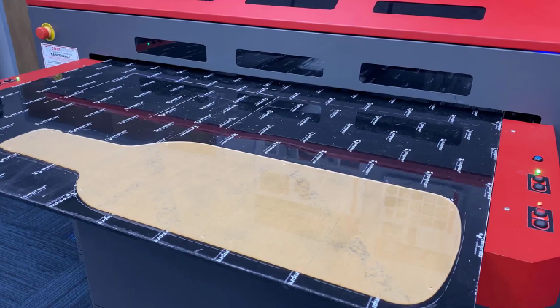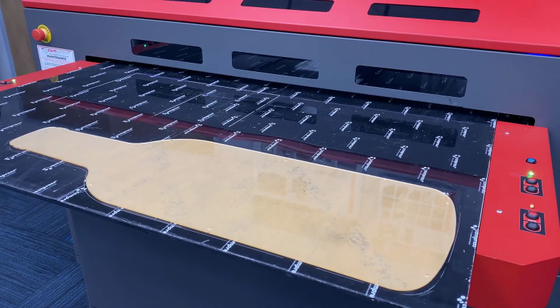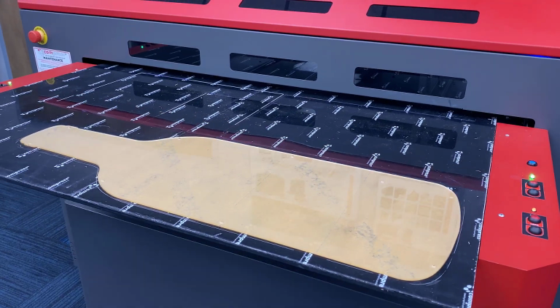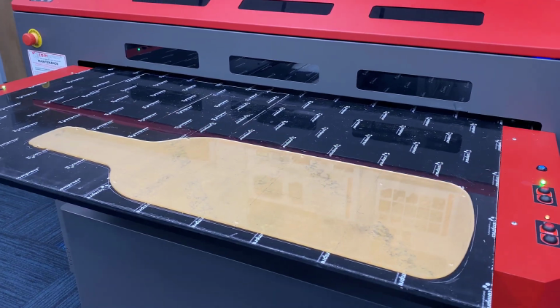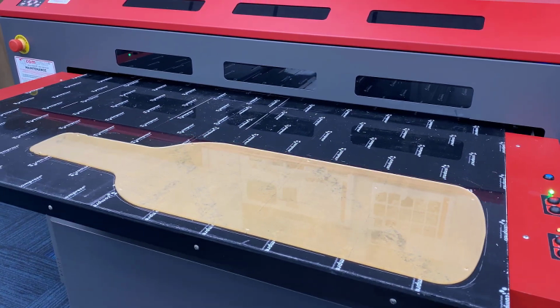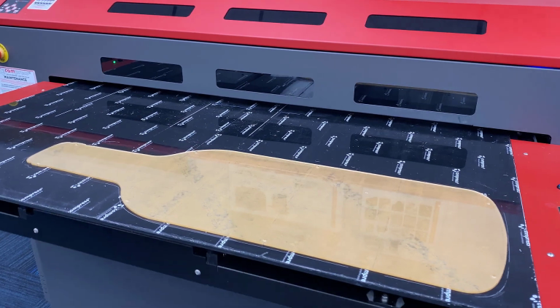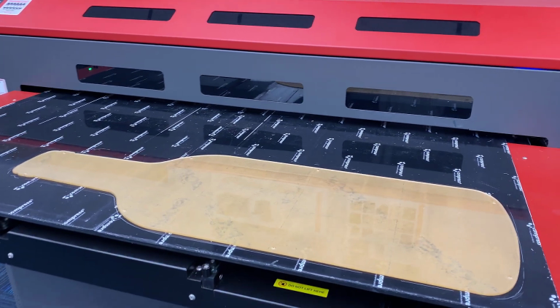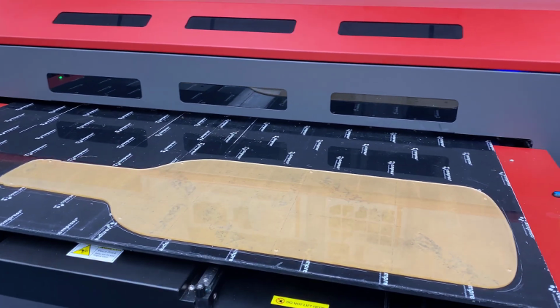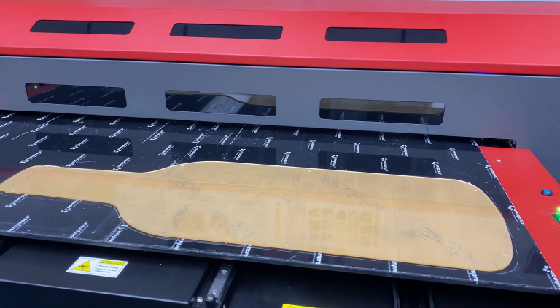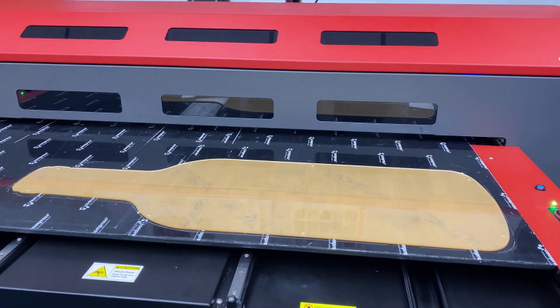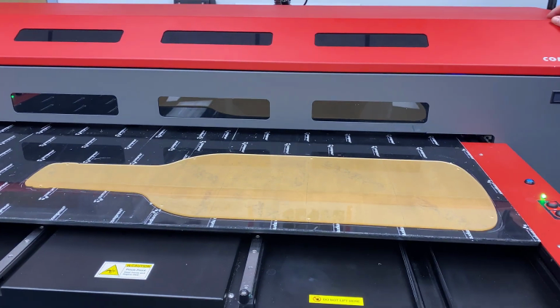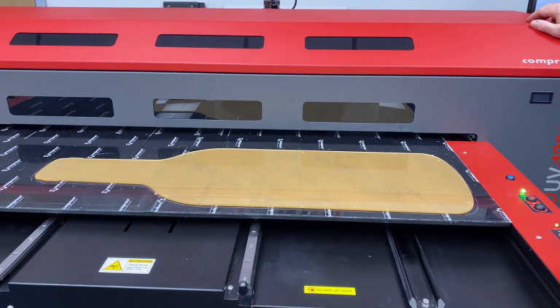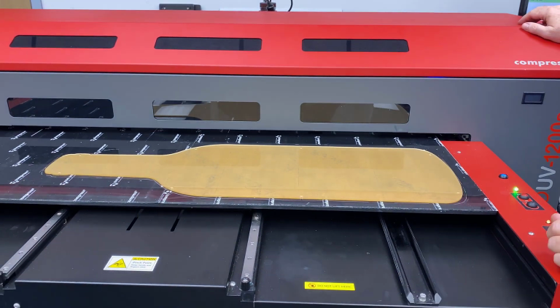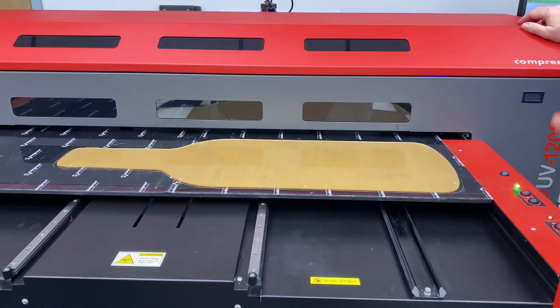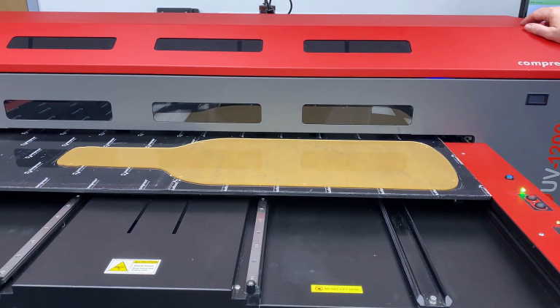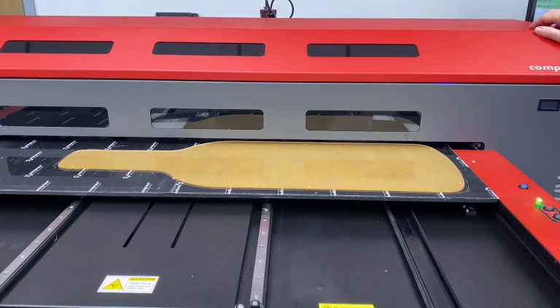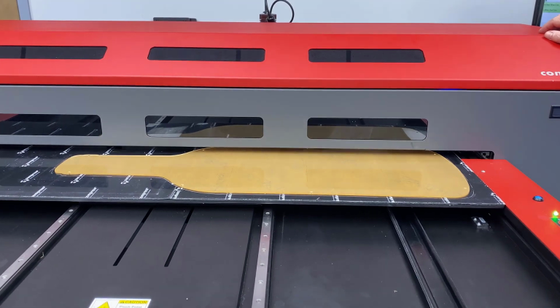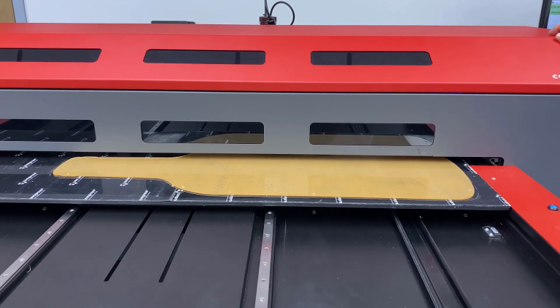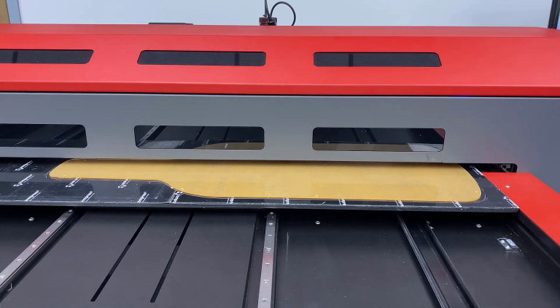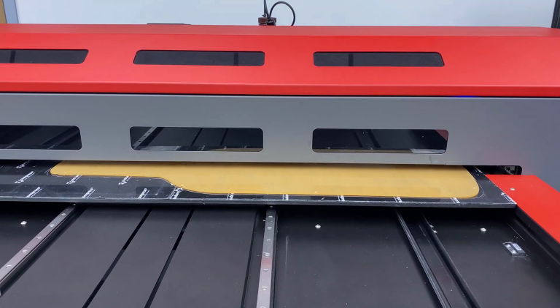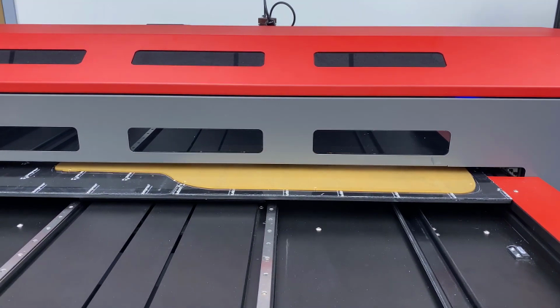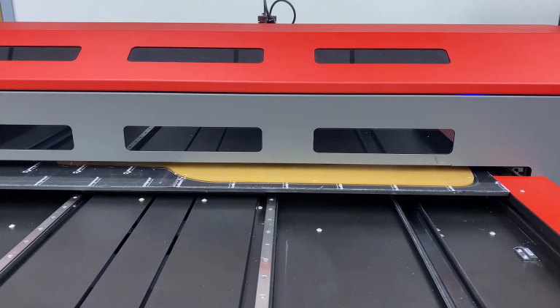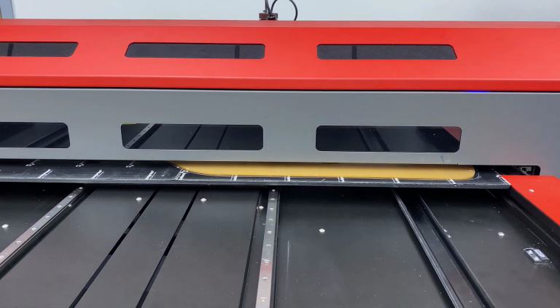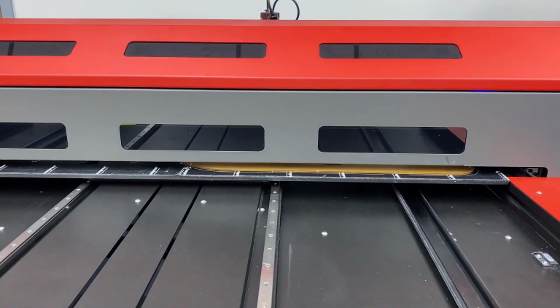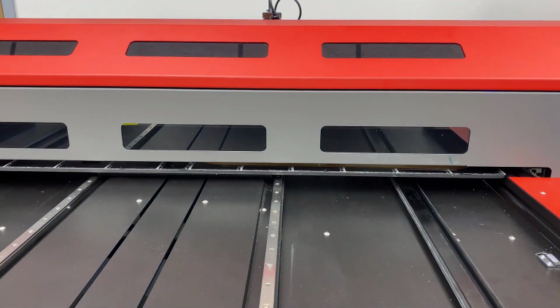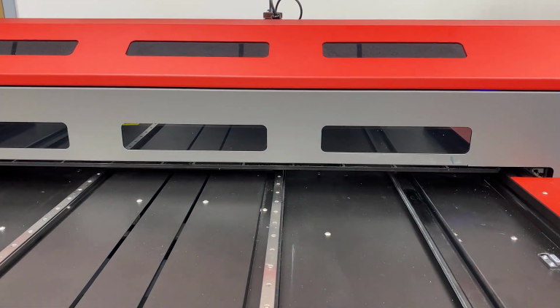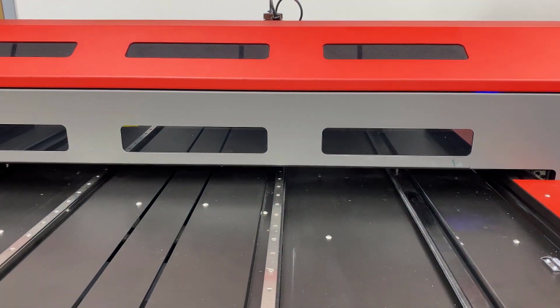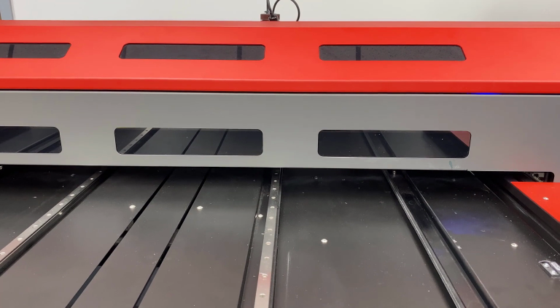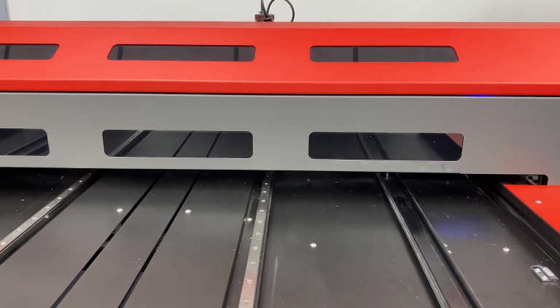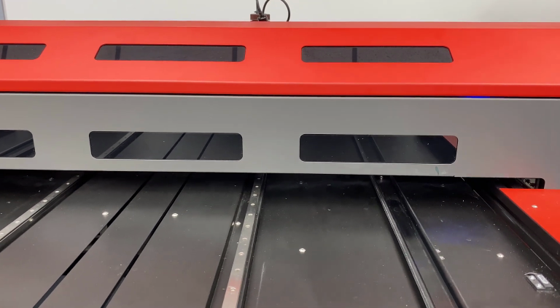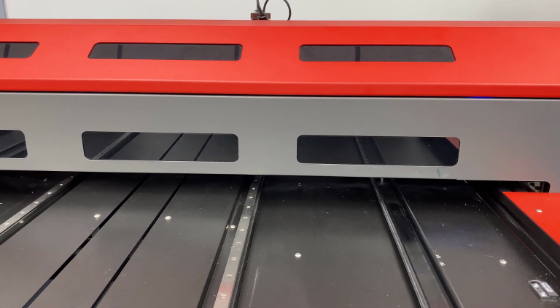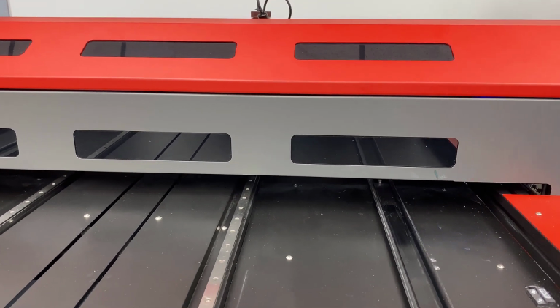We have the acrylic wine bottle set up here on the bed. We've removed the protective paper. We're going to do a second surface print — print the color down first and then the white. We've mirrored the image, it's loading in right now. Let's send the job over.